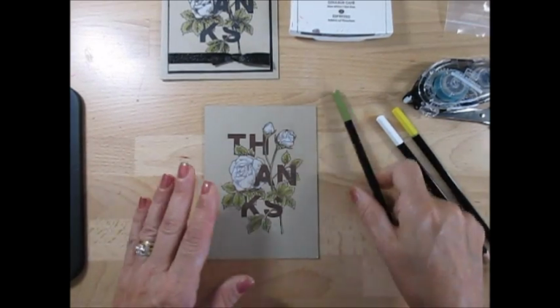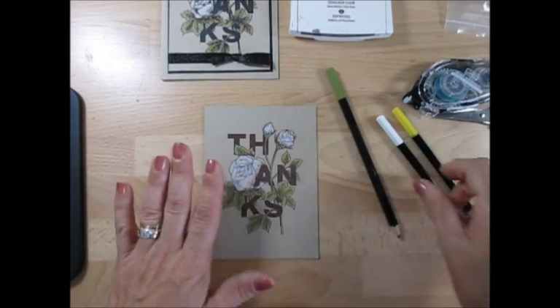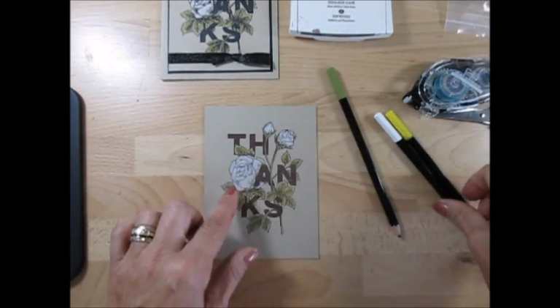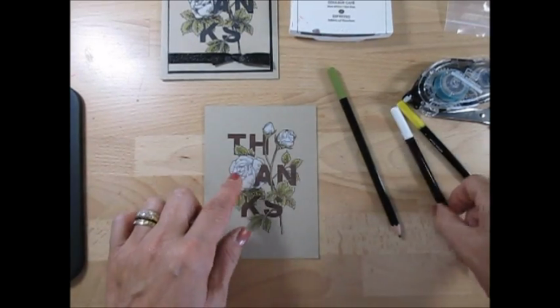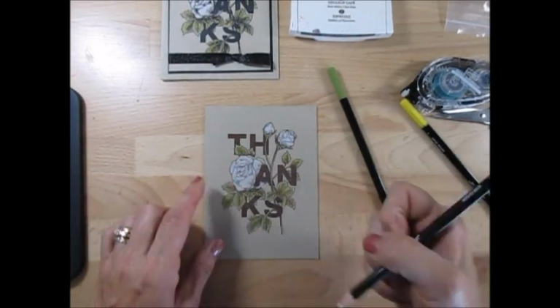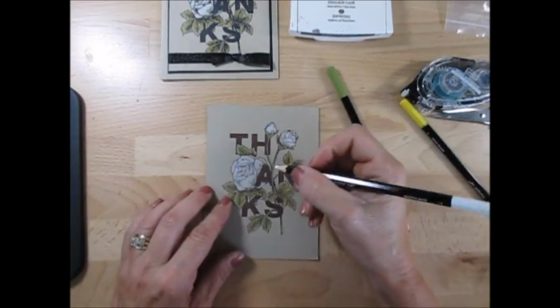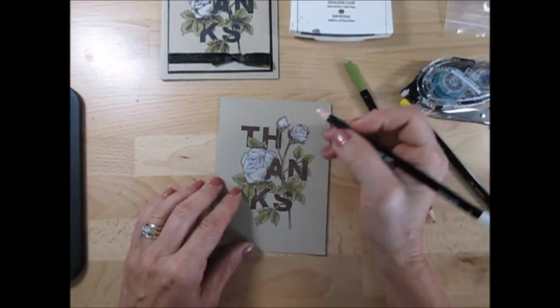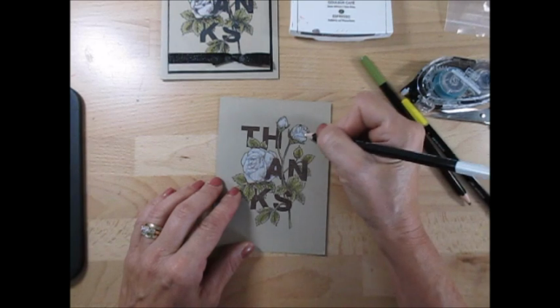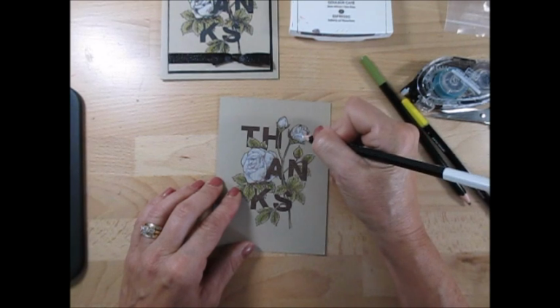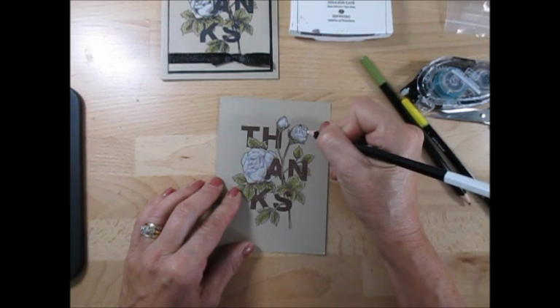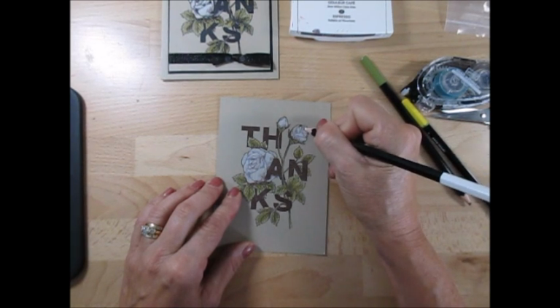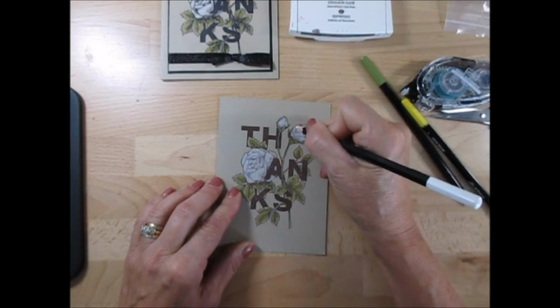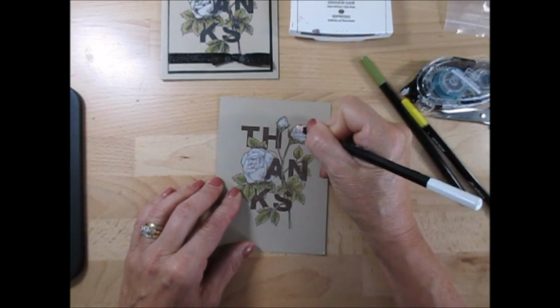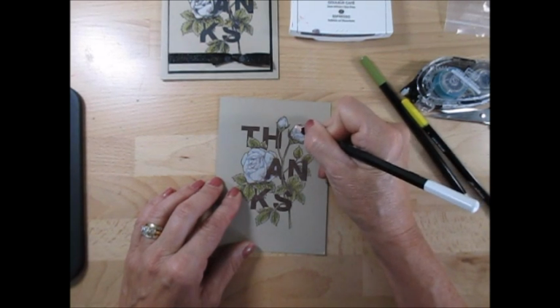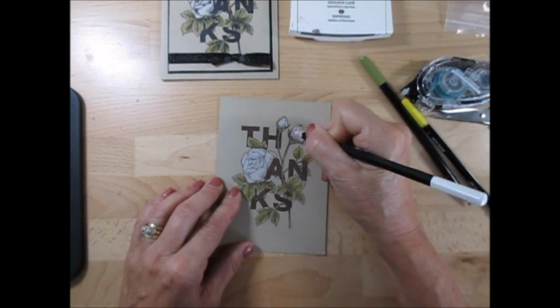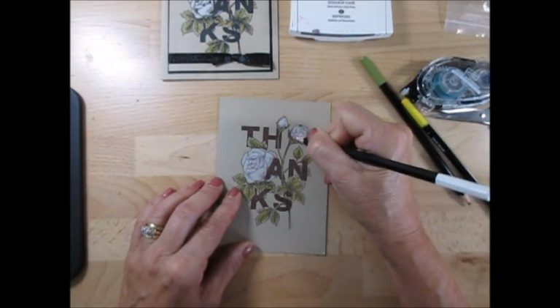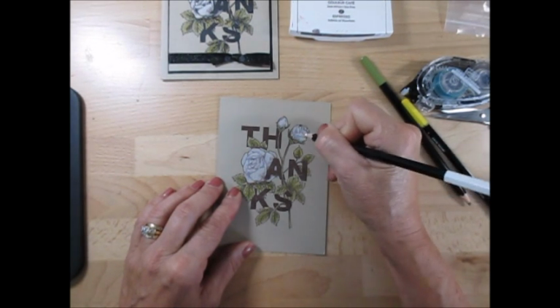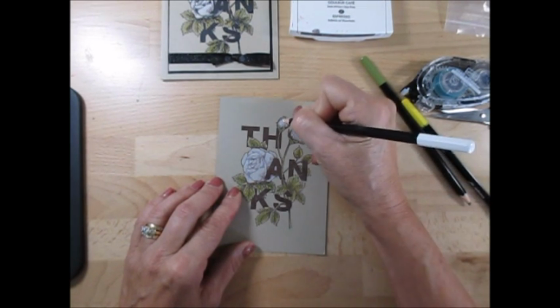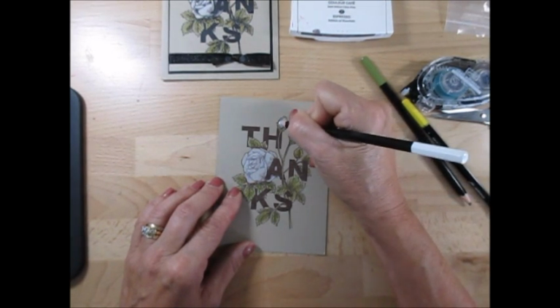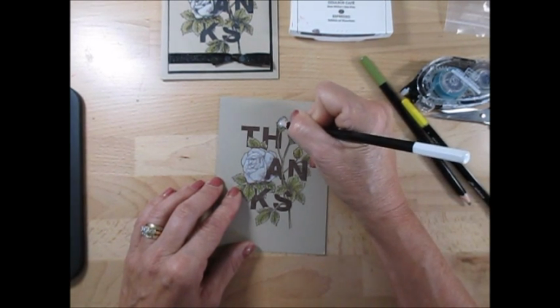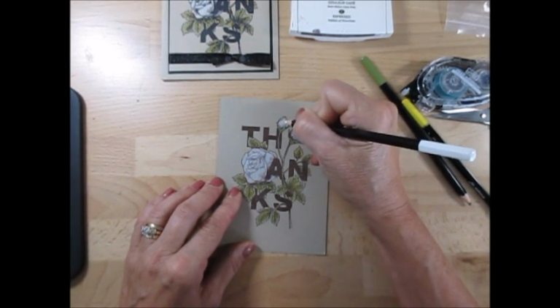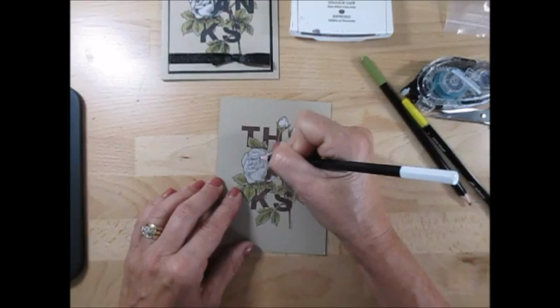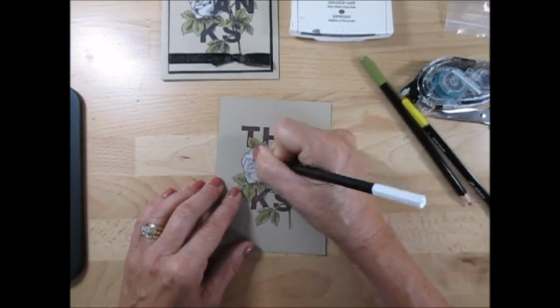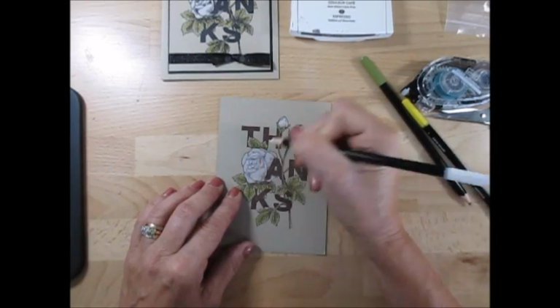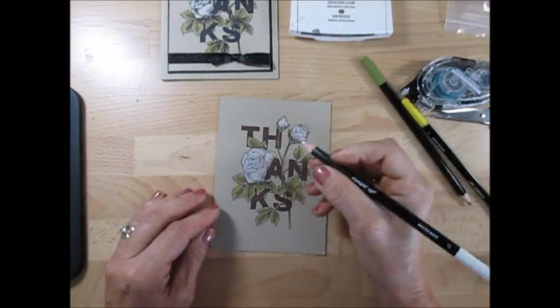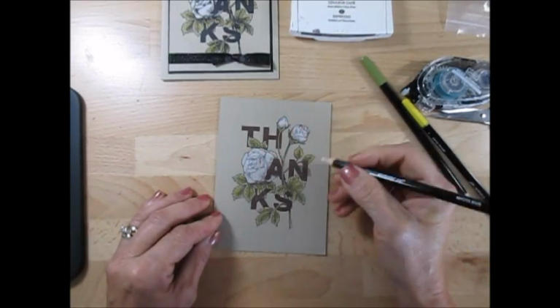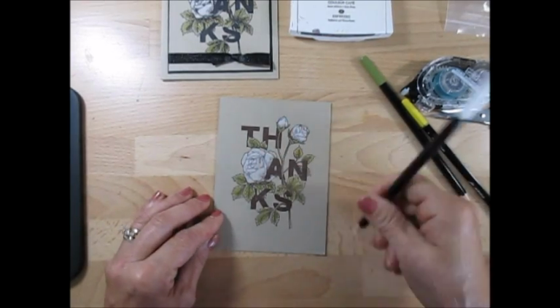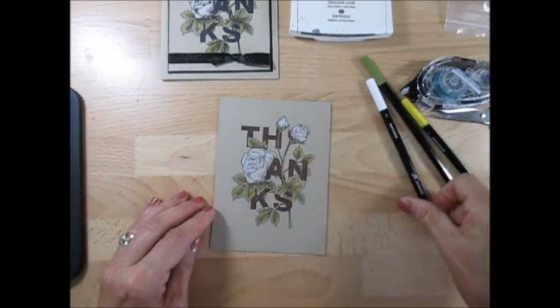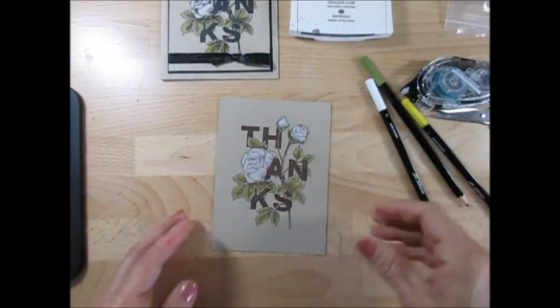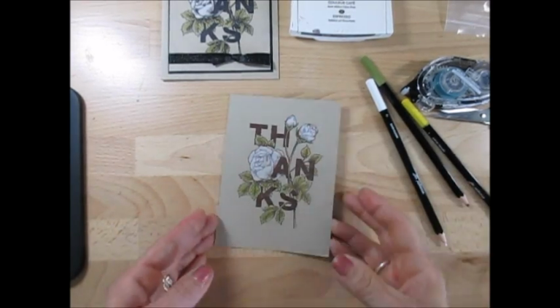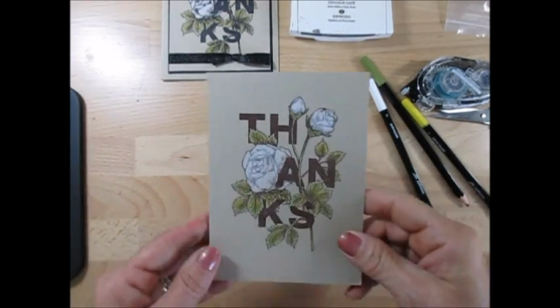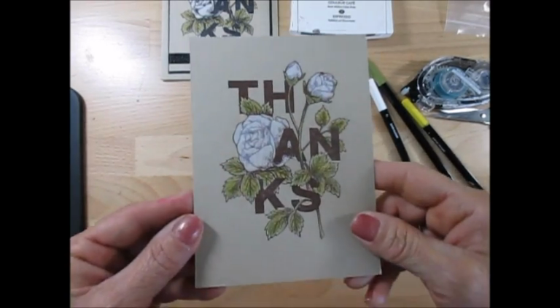And the white — what I done is I just colored my flowers in white. That simple. Well, it looked like a very much bodge thing, right?